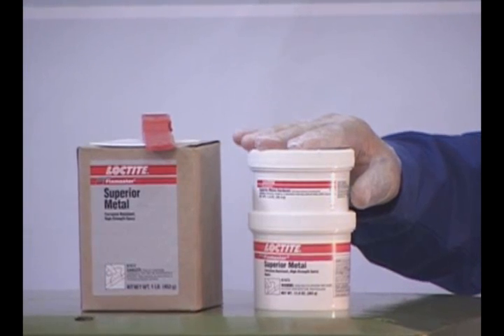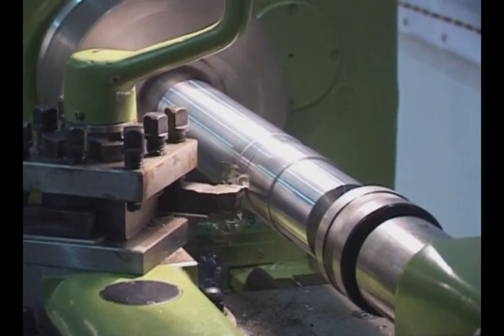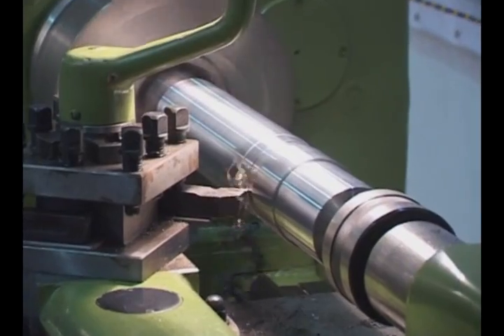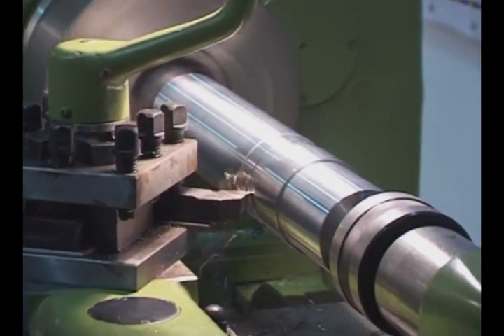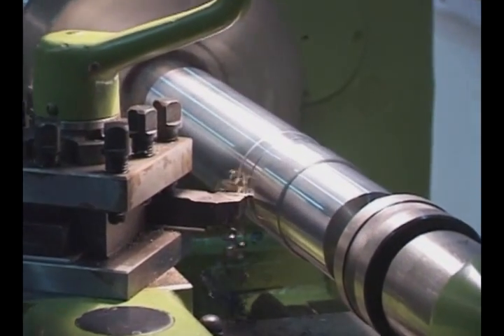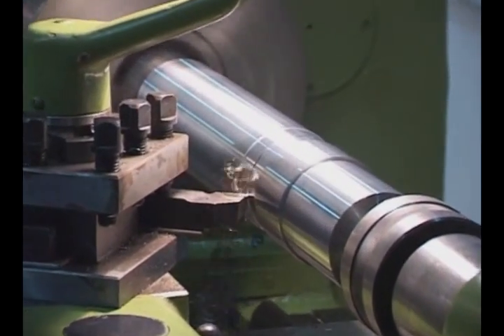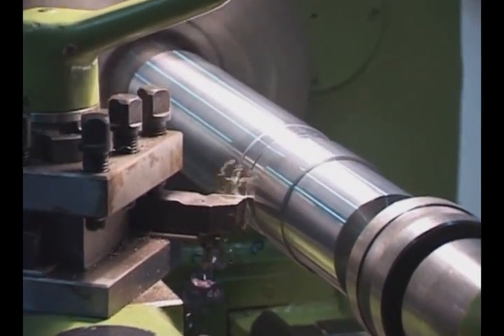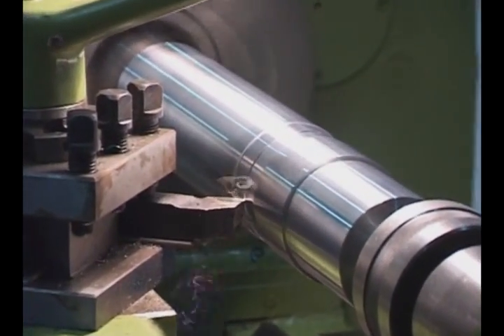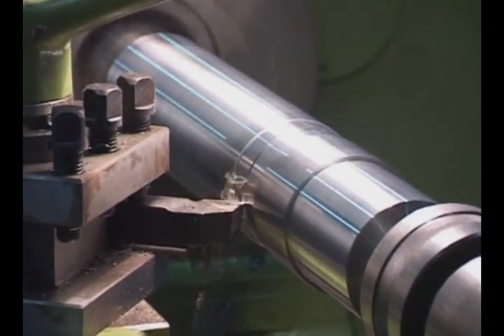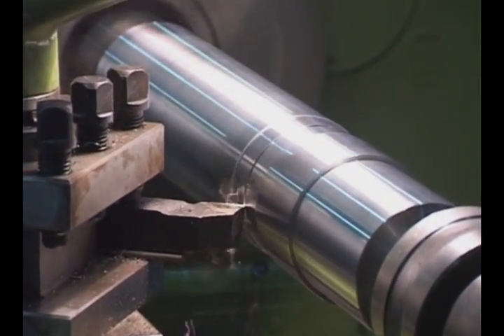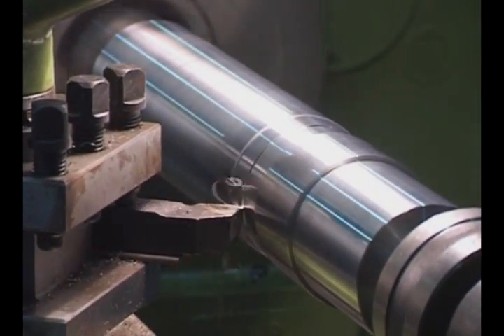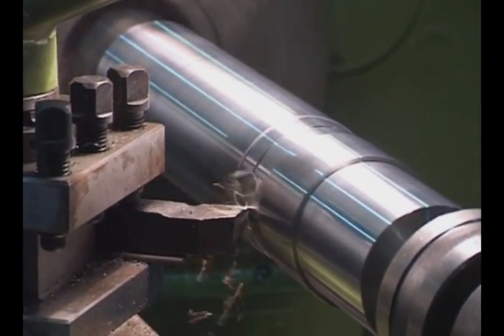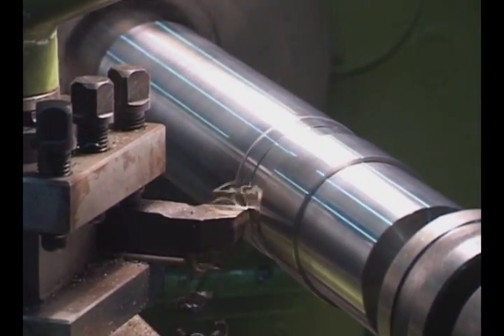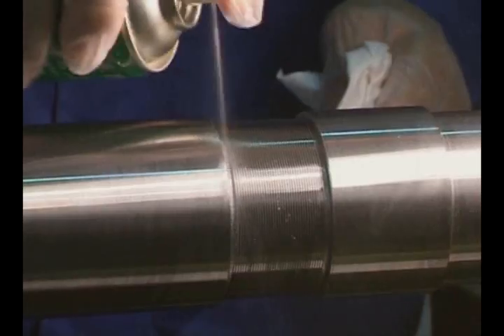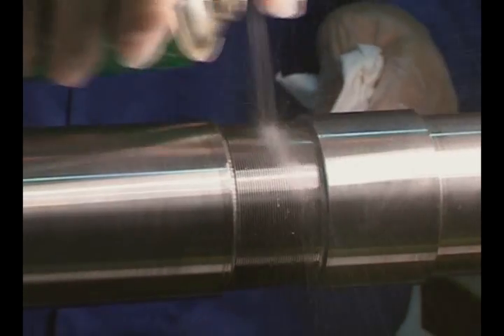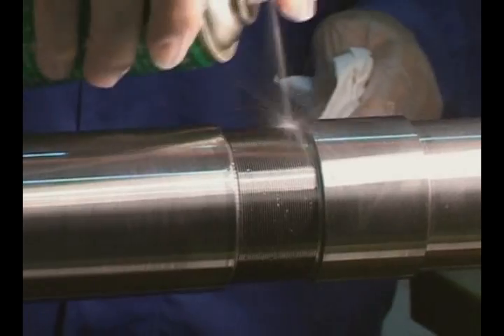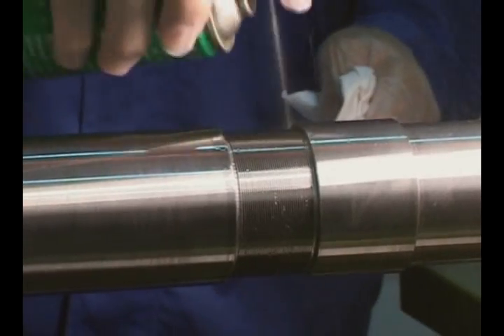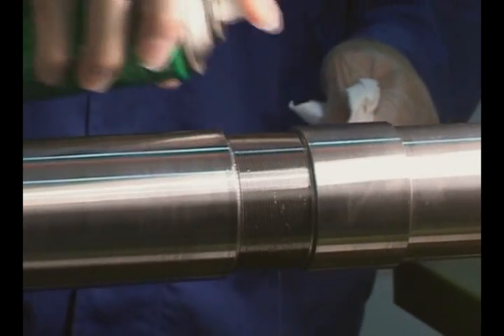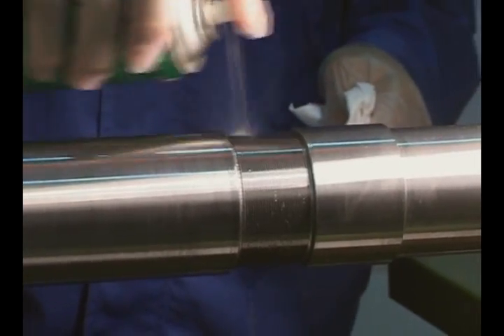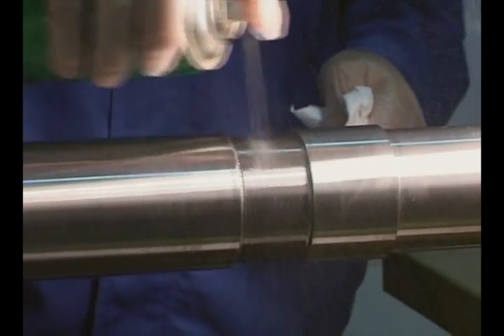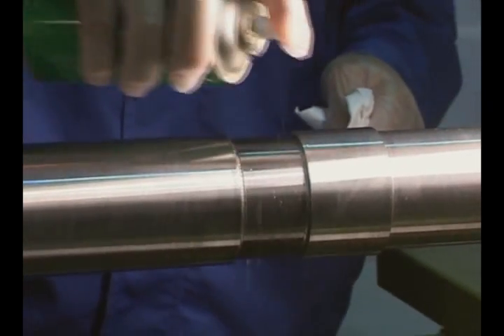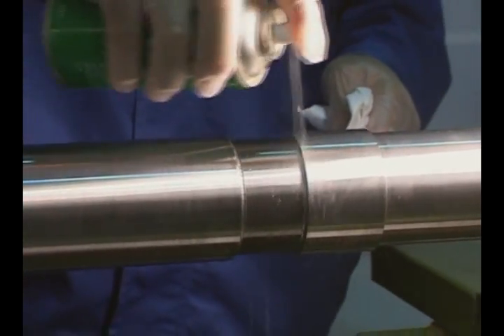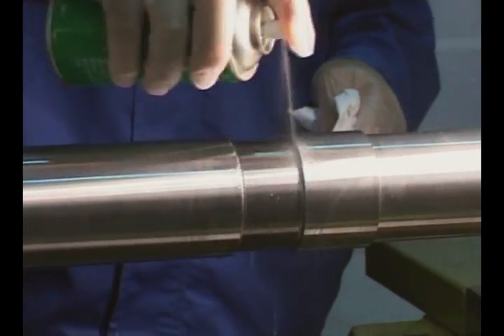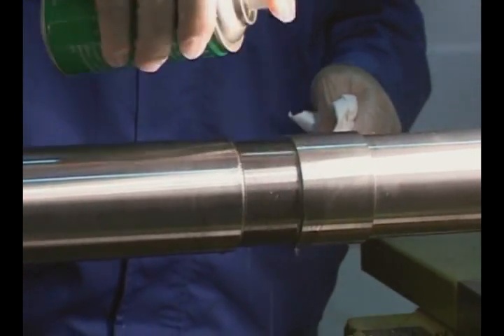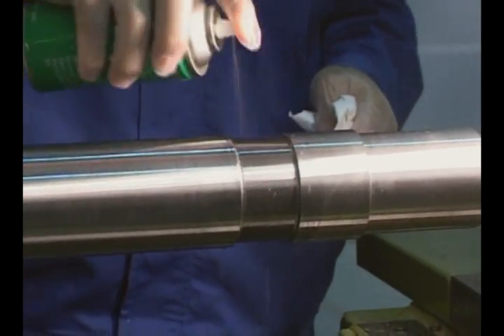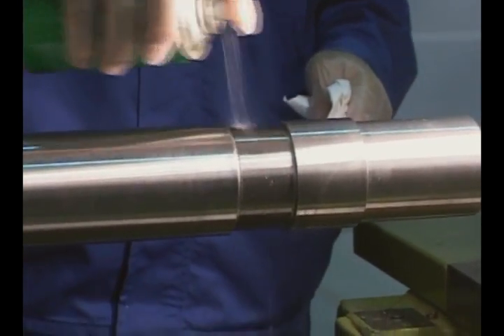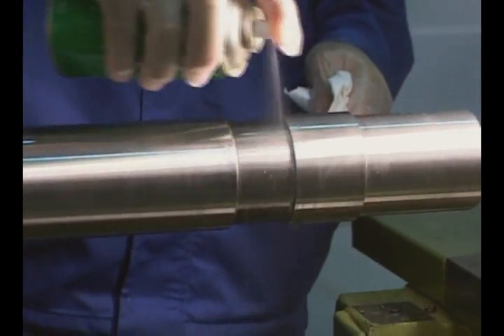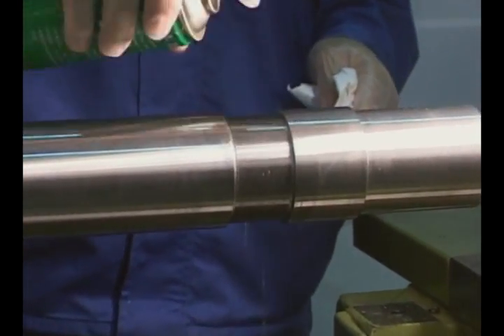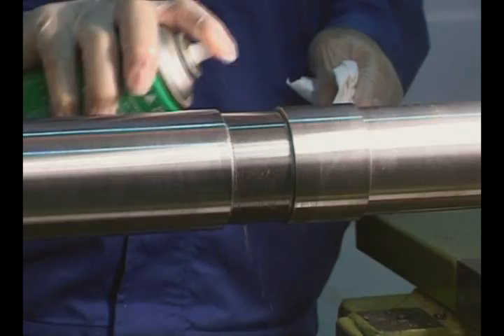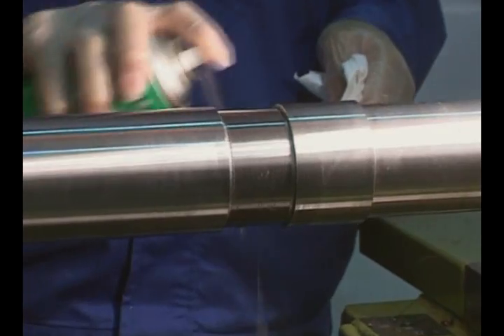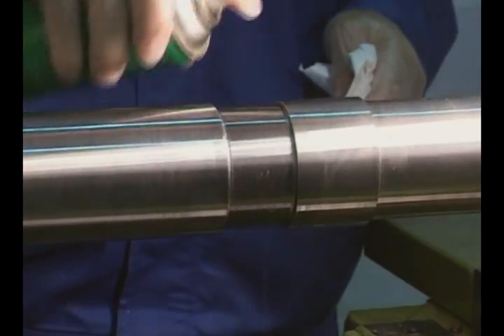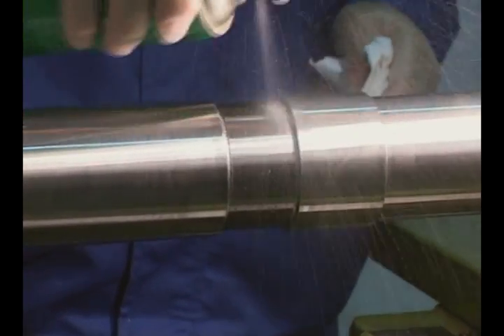Start by using a lathe to undercut the shaft and create thread grooves in the area to be repaired. After machining, make sure to remove oil and other invisible contaminants by using Loctite cleaner and degreaser.